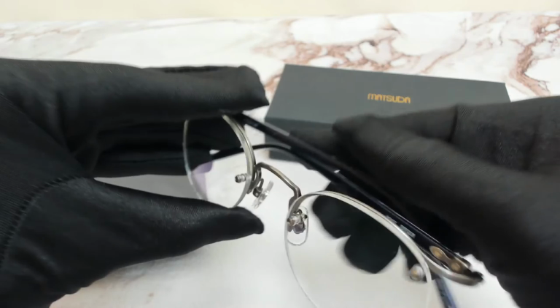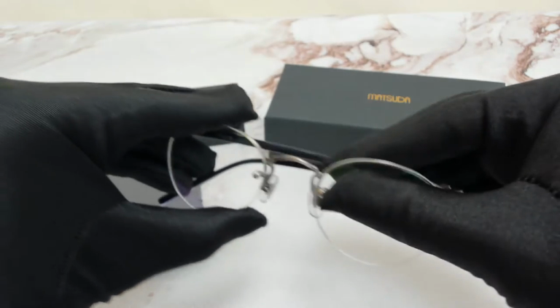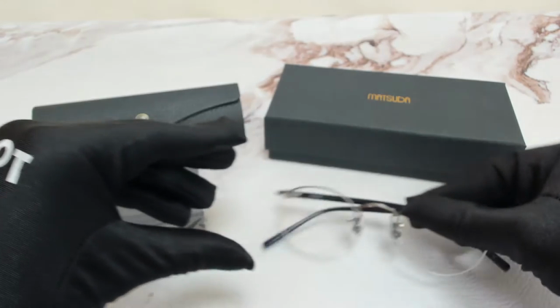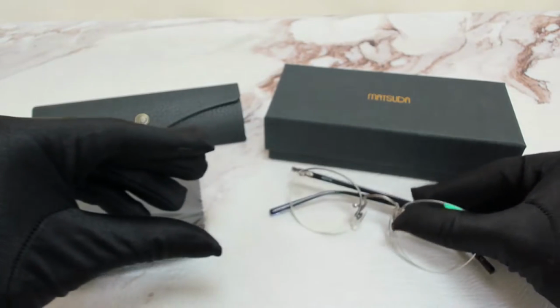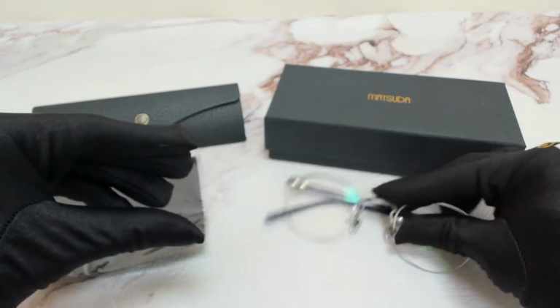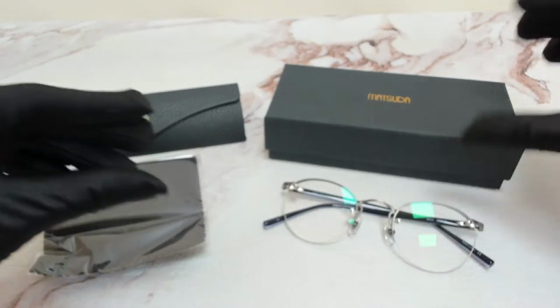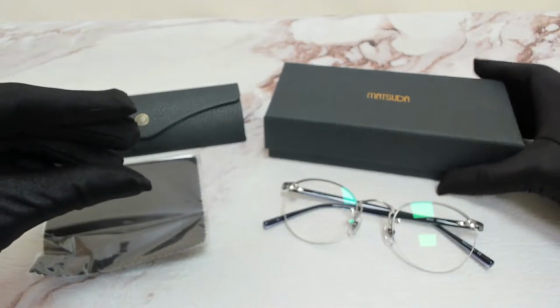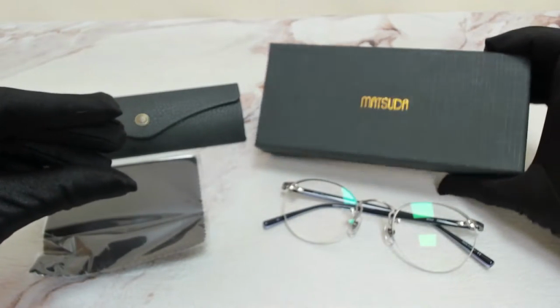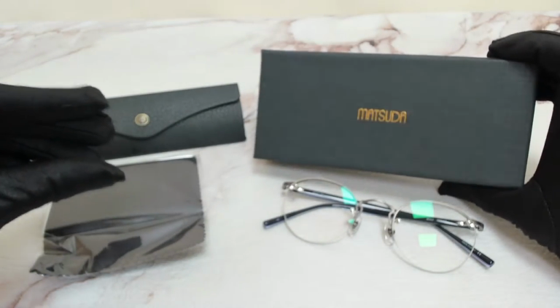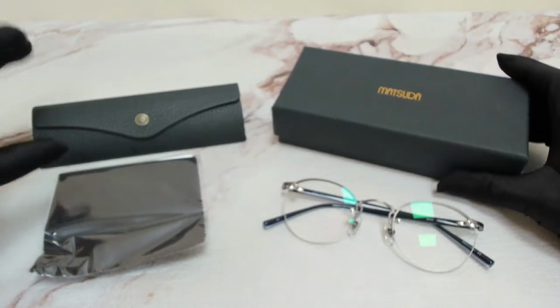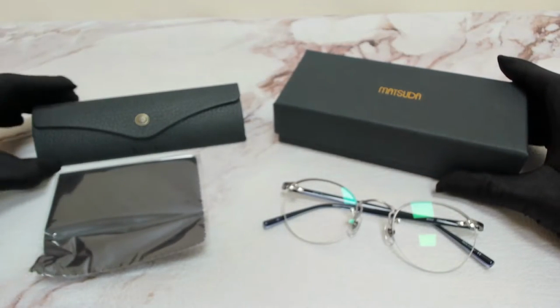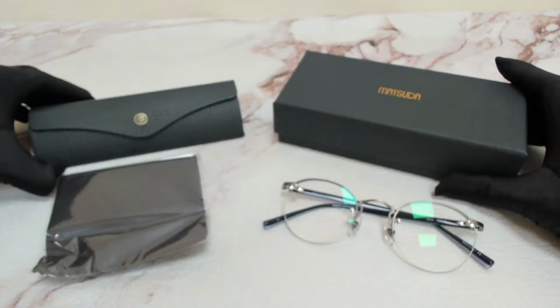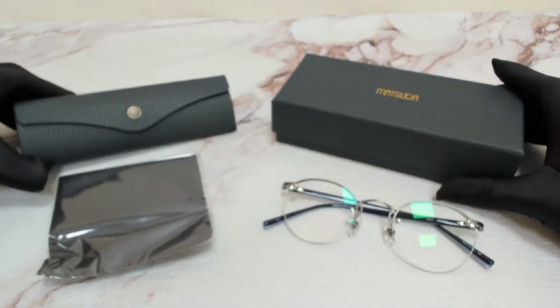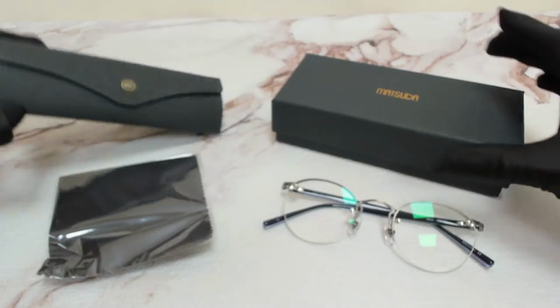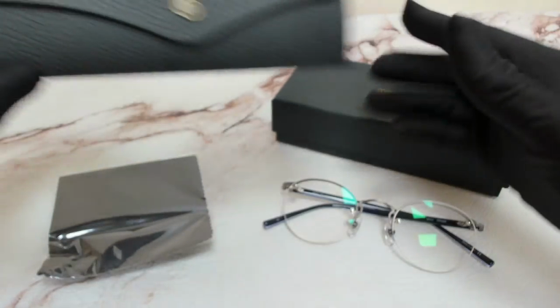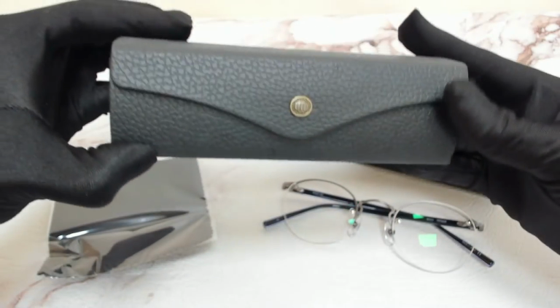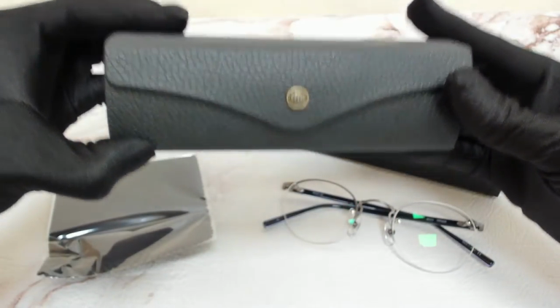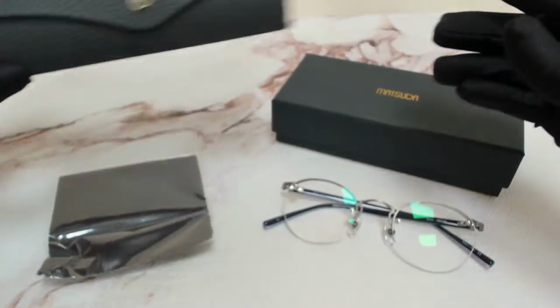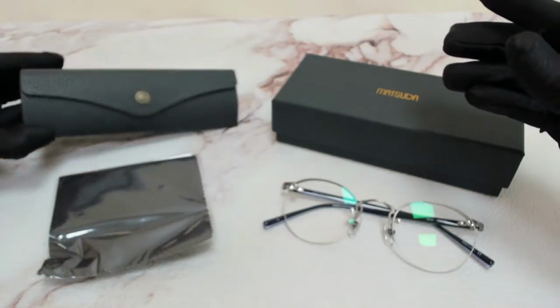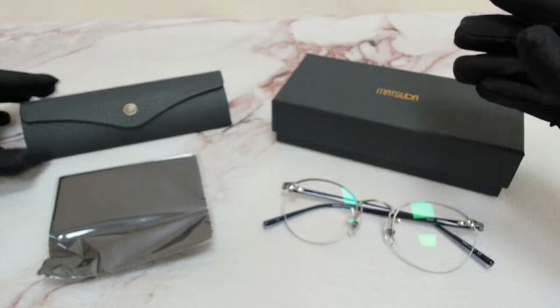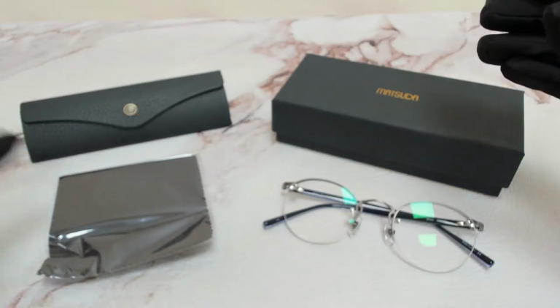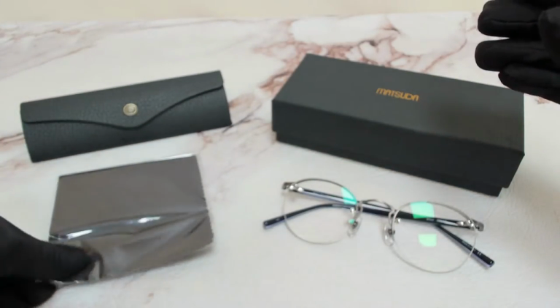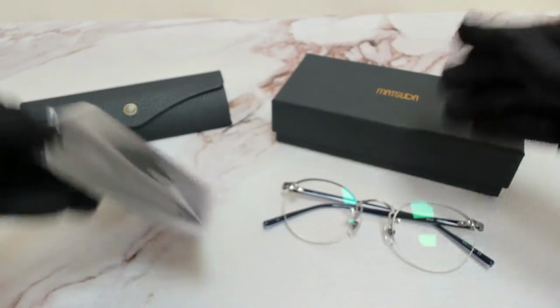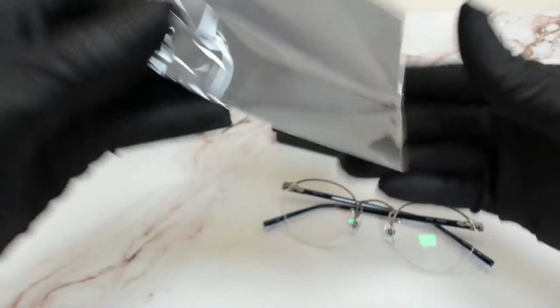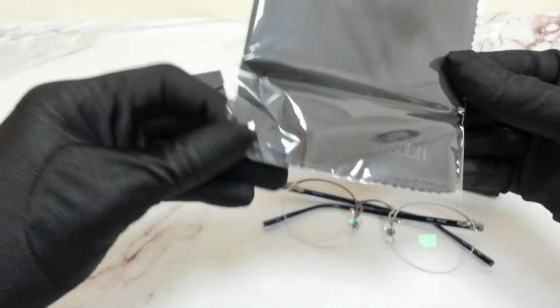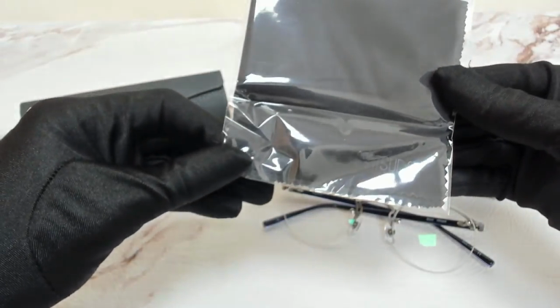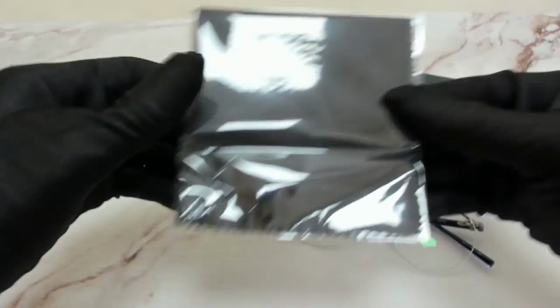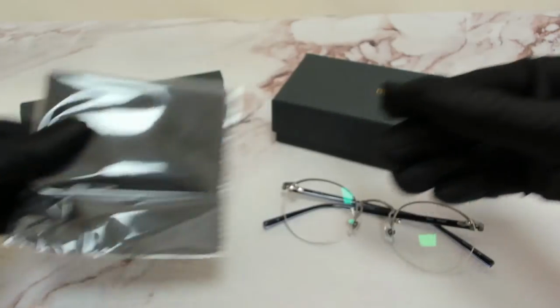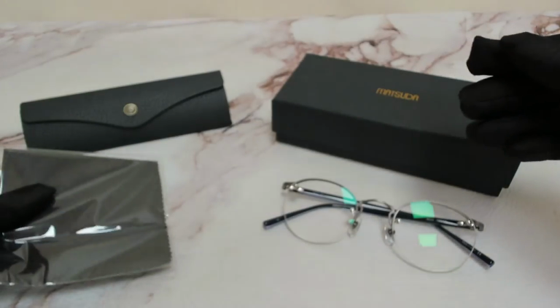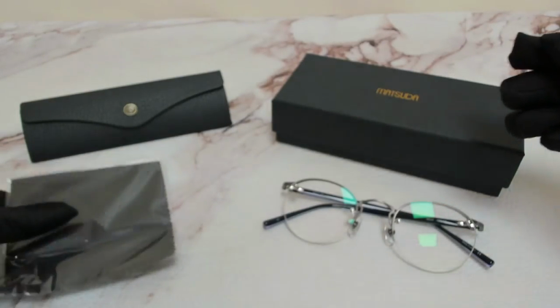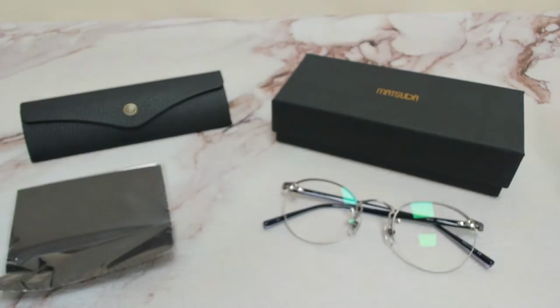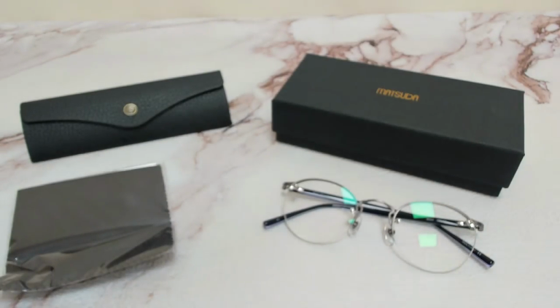The glasses come with a box, a case which color and style may vary, and a cleaning cloth. Thank you for watching and have a joyful day.